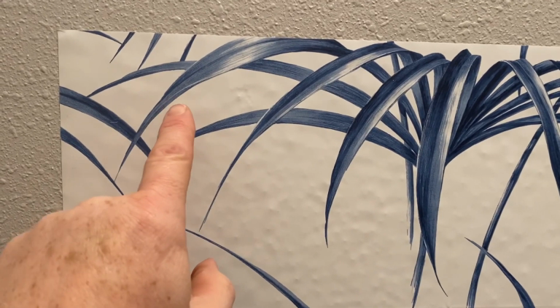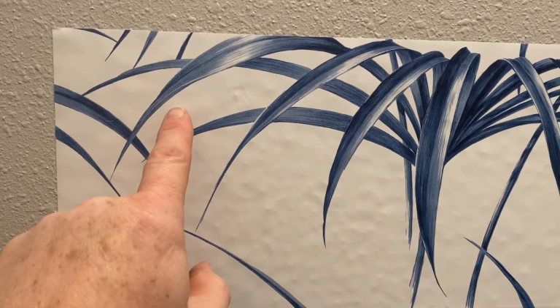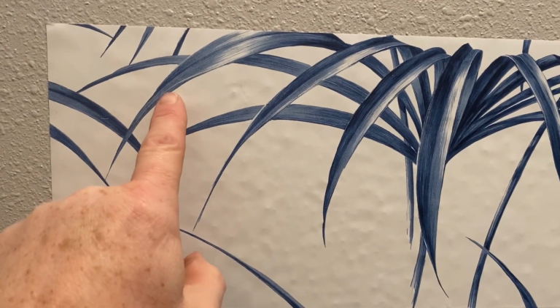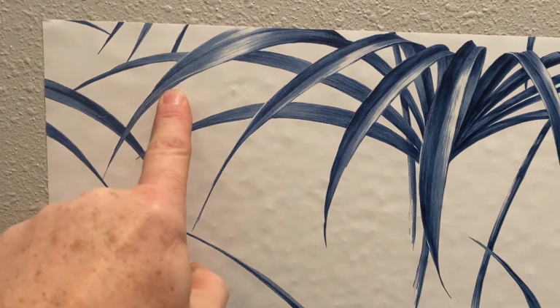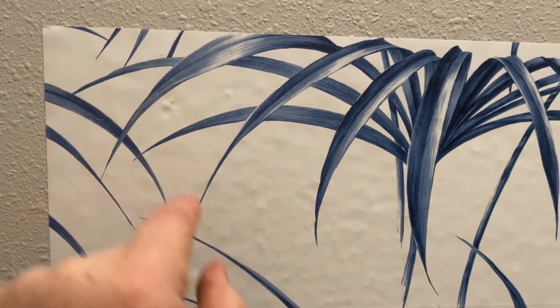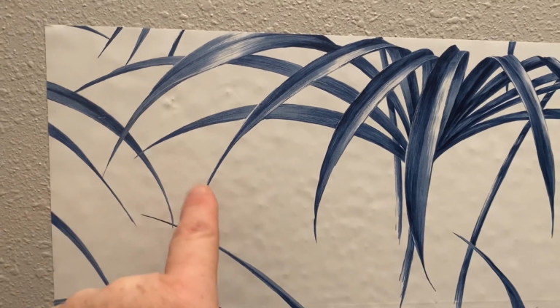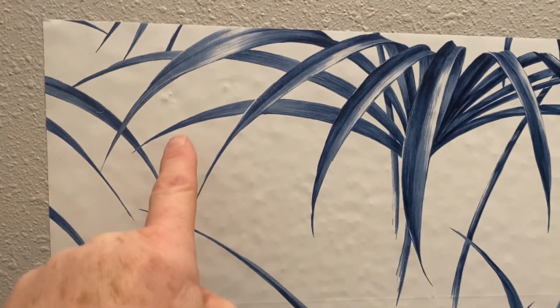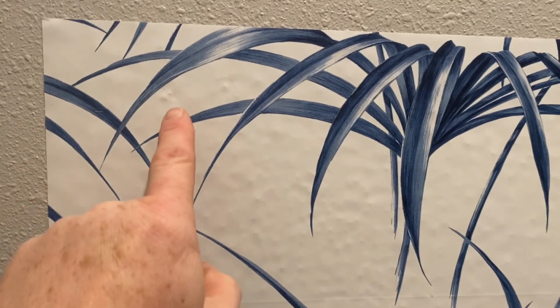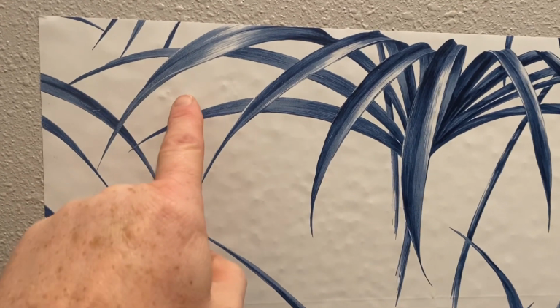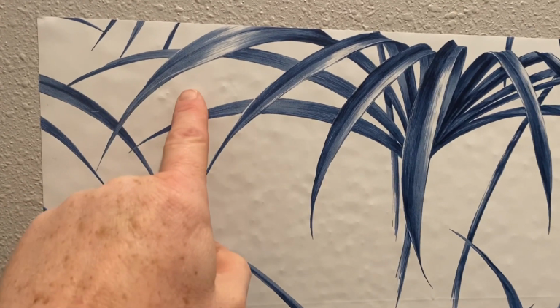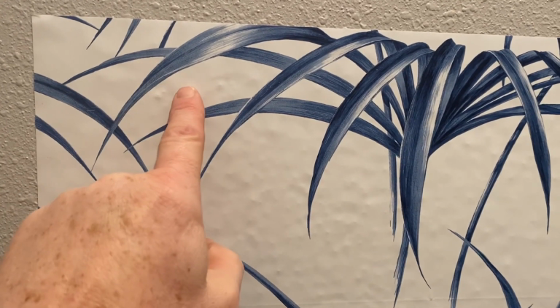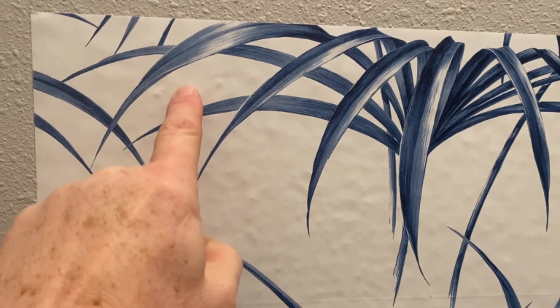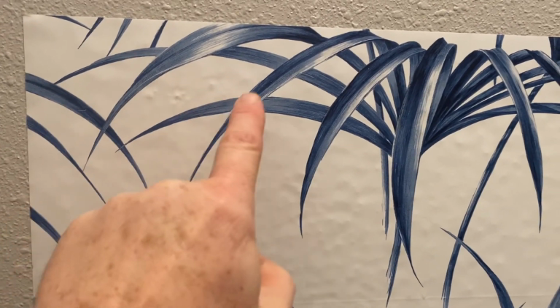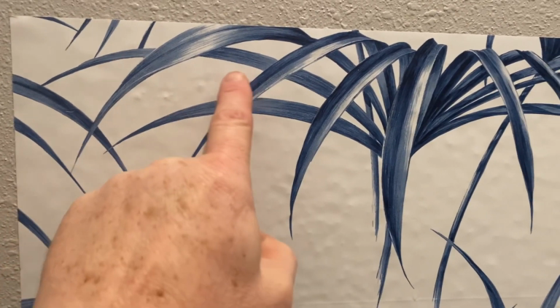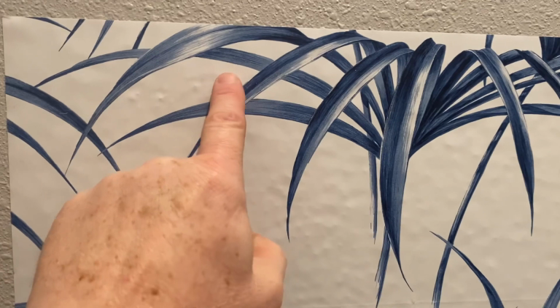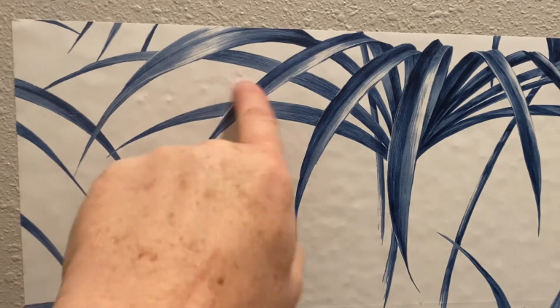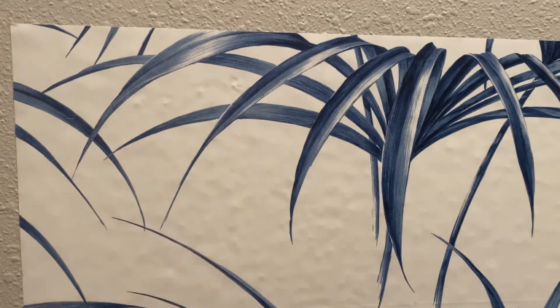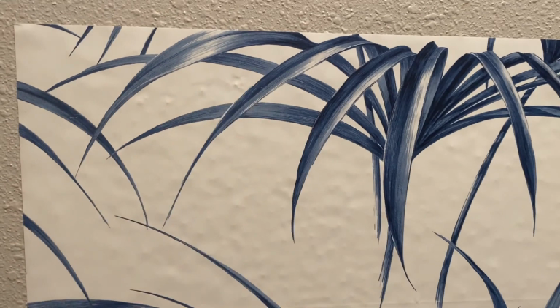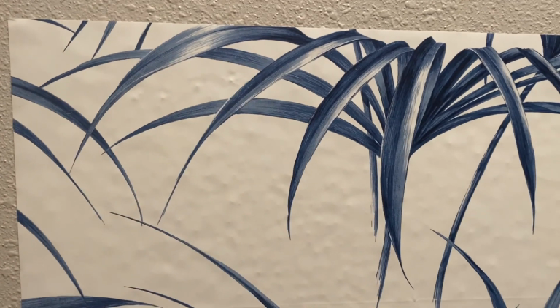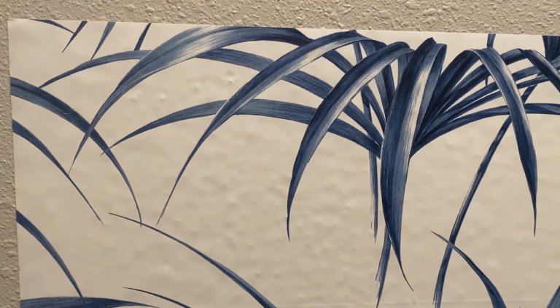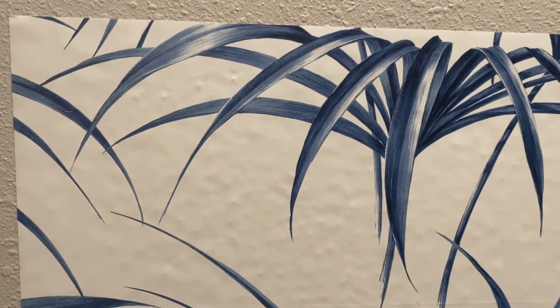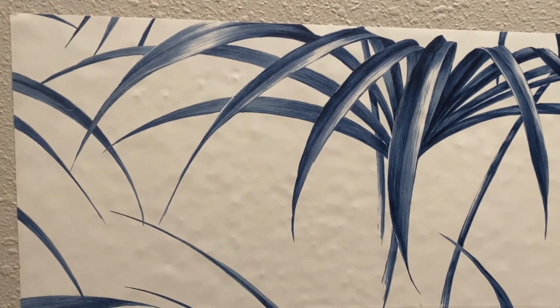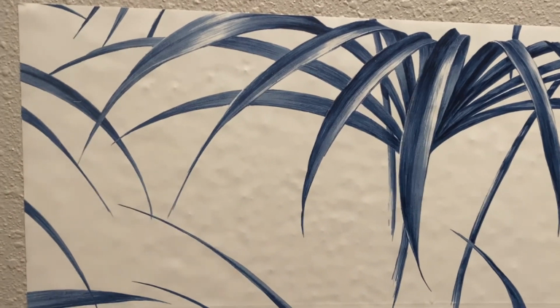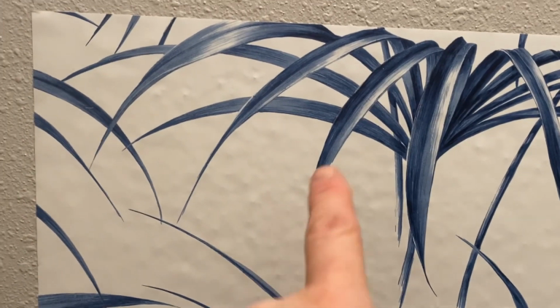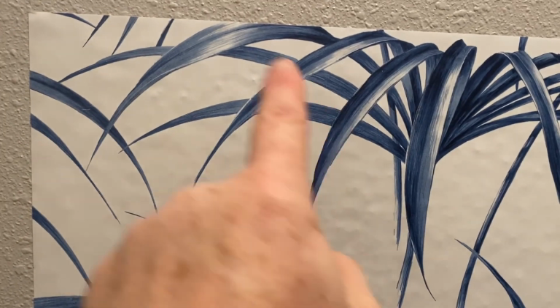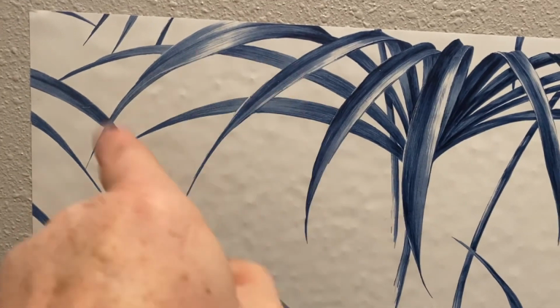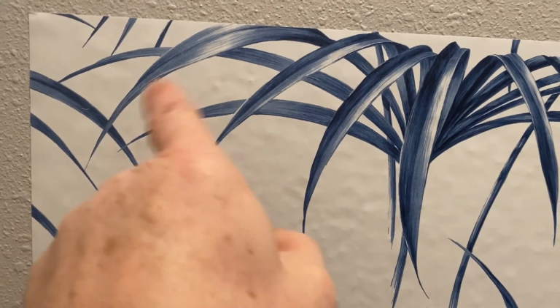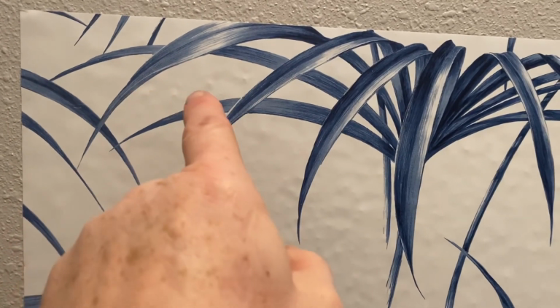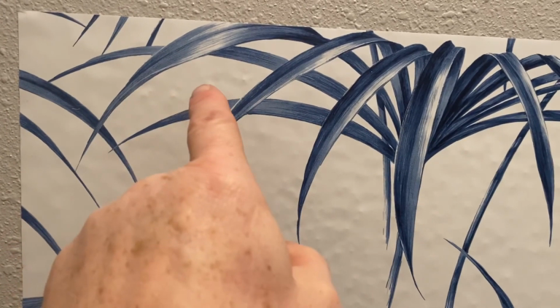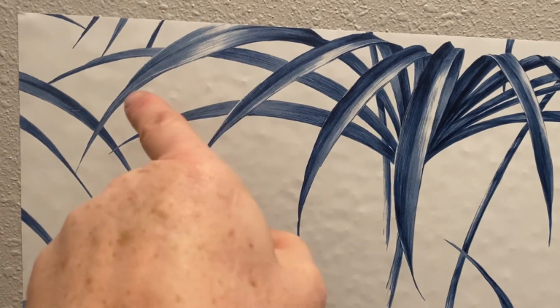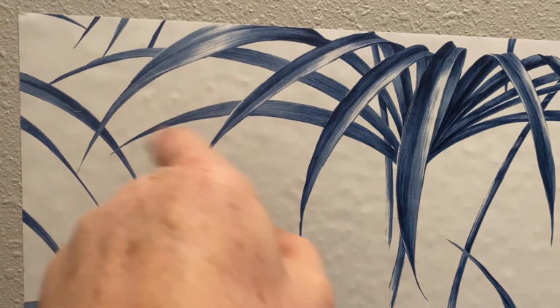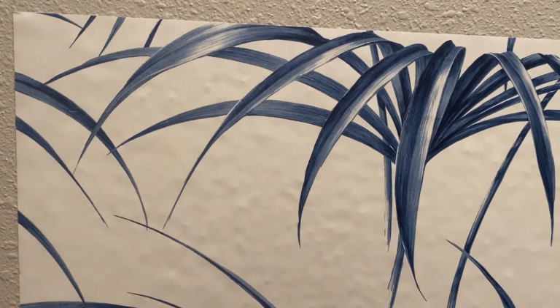This bump, this one, this one — that's it. That area is just being held up by those bumps.